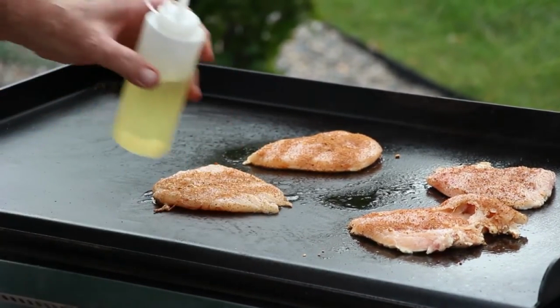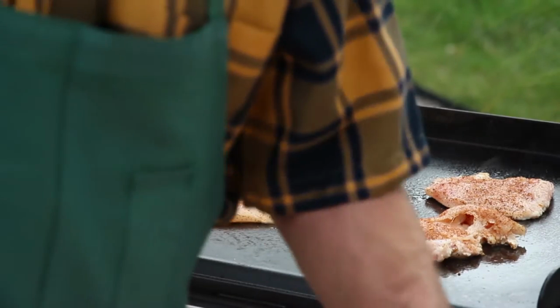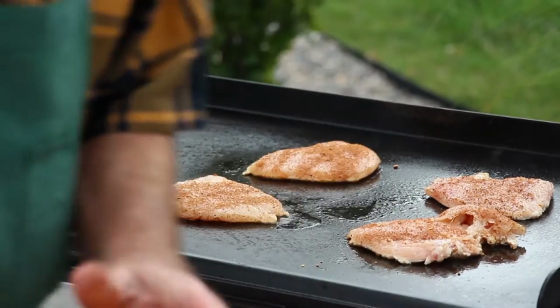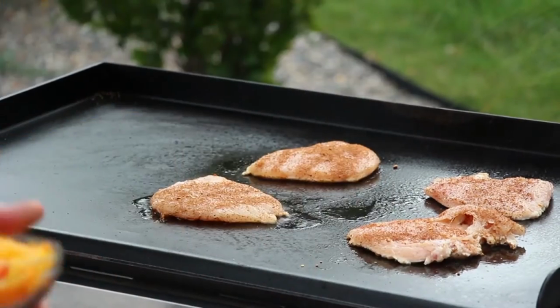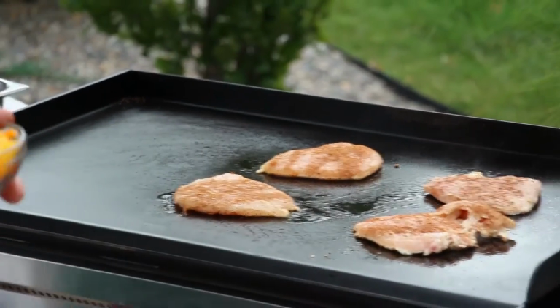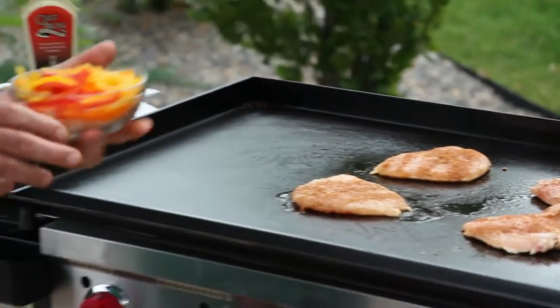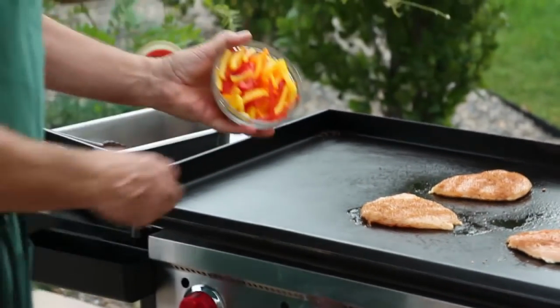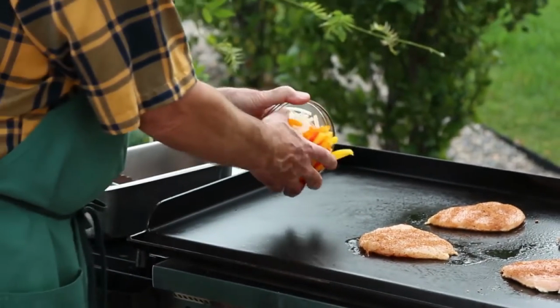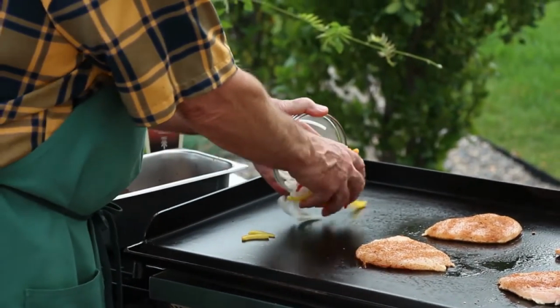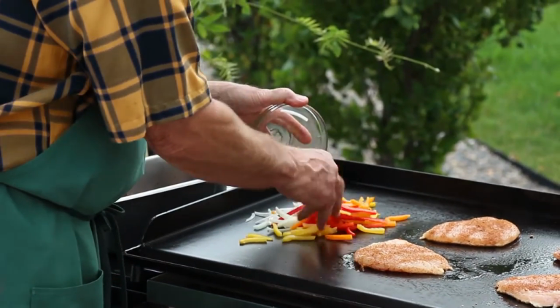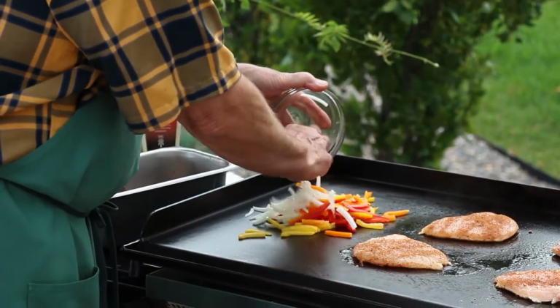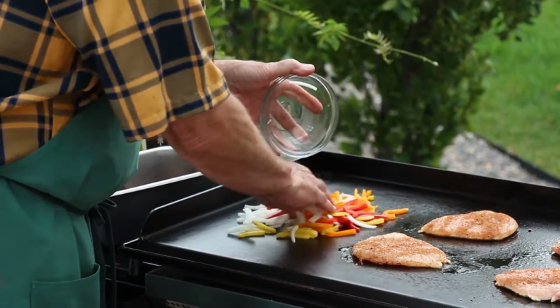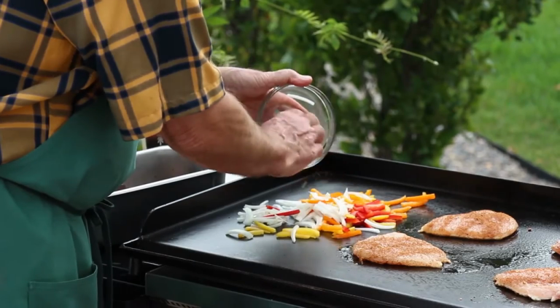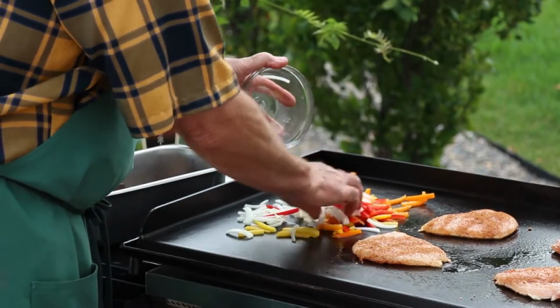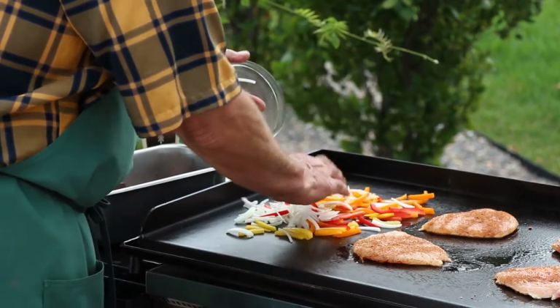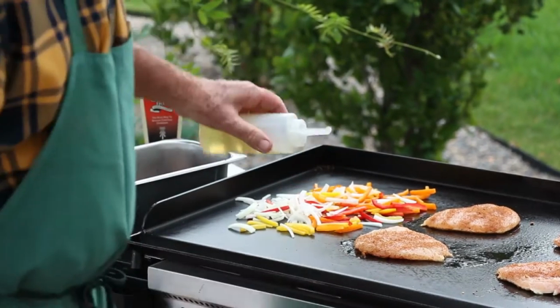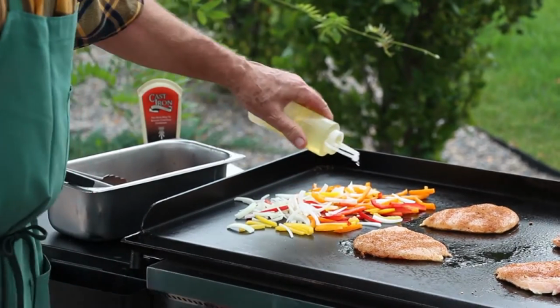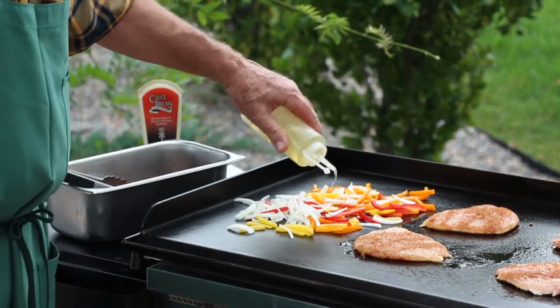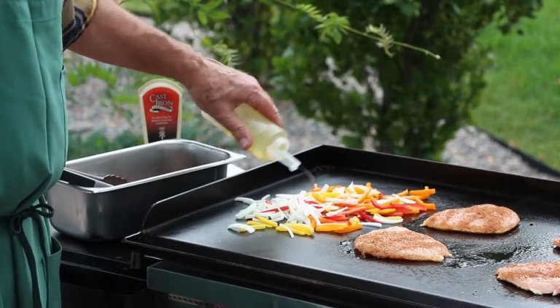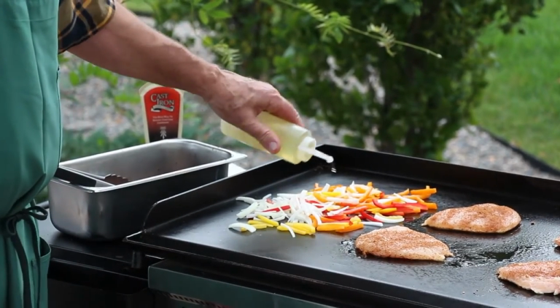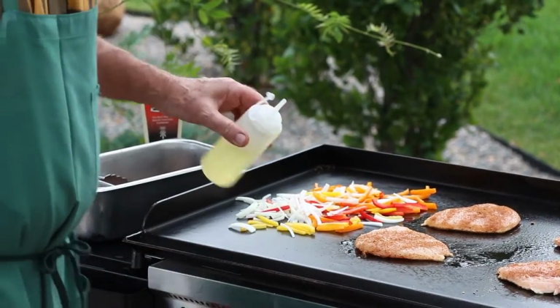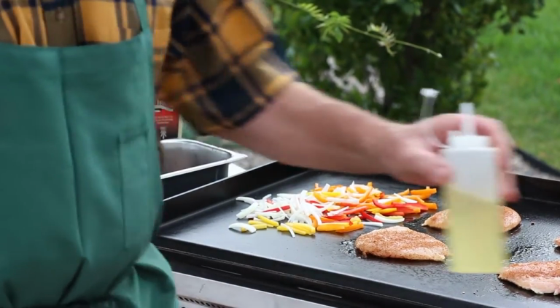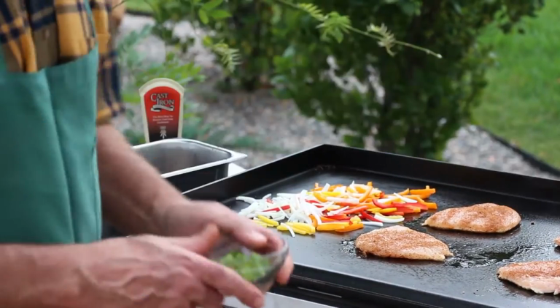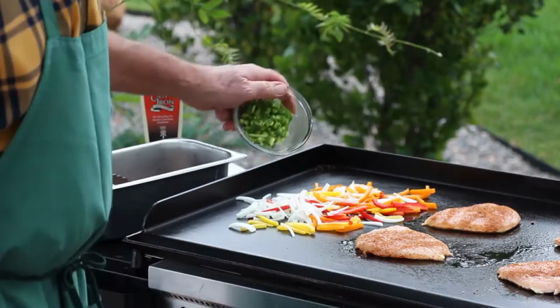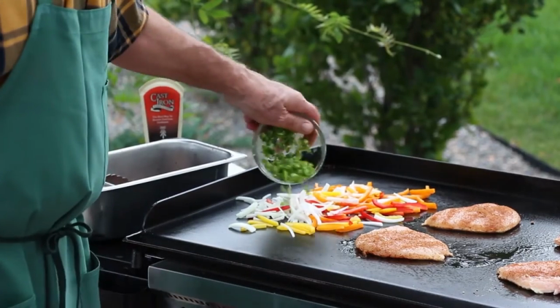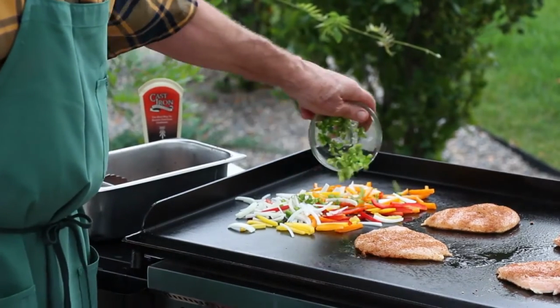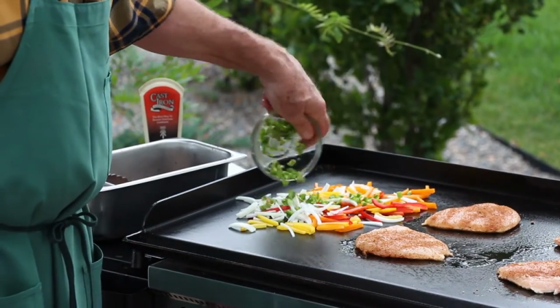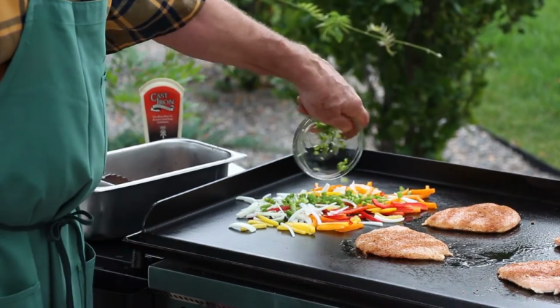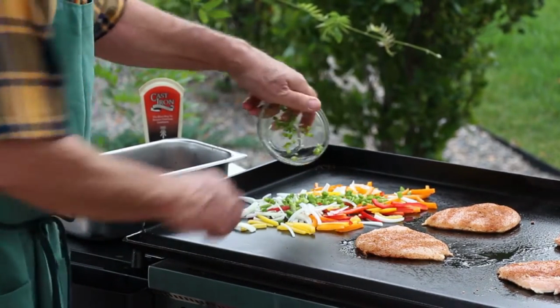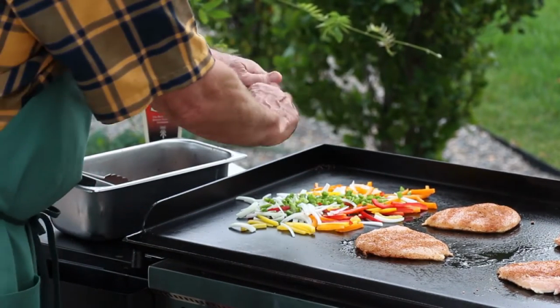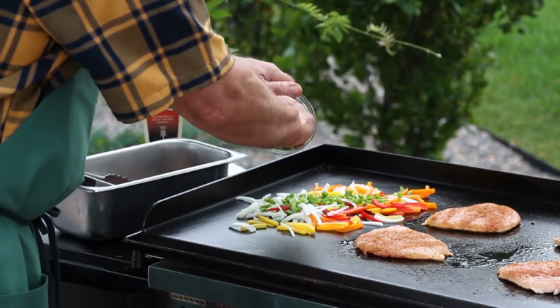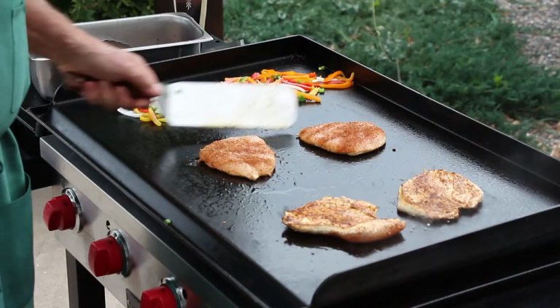Over here I've cut up some fajita vegetables, just peppers and onions. I'm going to go ahead and throw those on out there. I'm going to use a little bit of oil. I diced up a whole jalapeño, took the seeds out — I'm going to put that in for a little bit of heat.